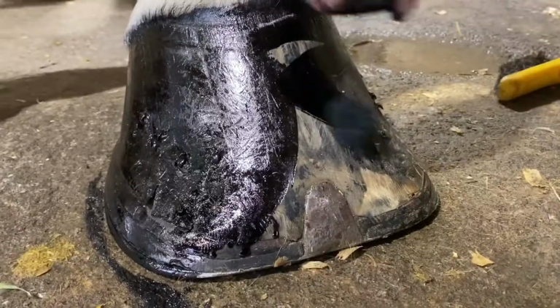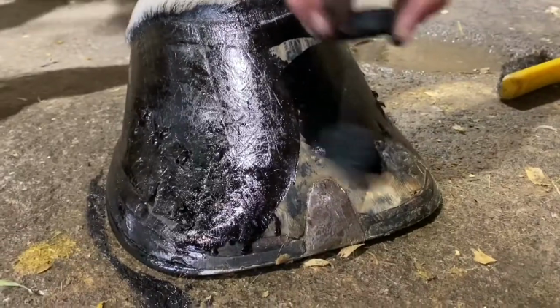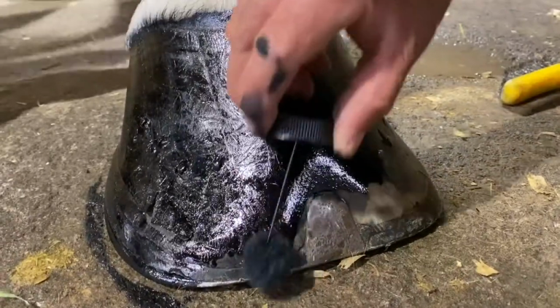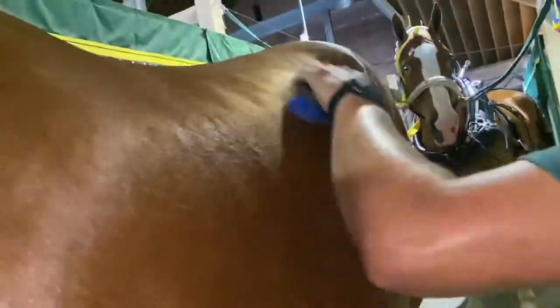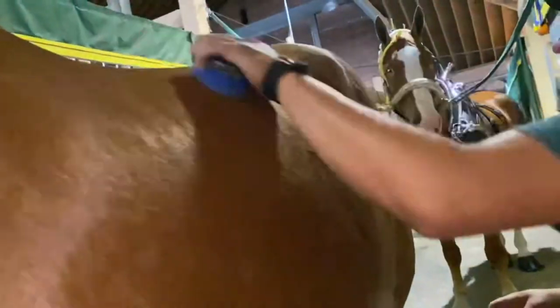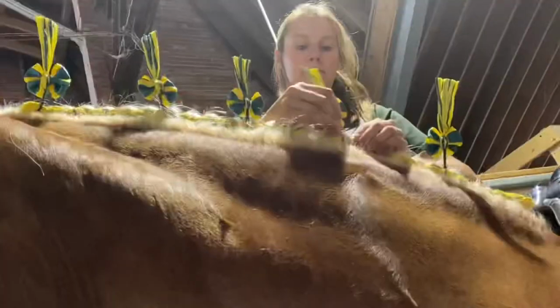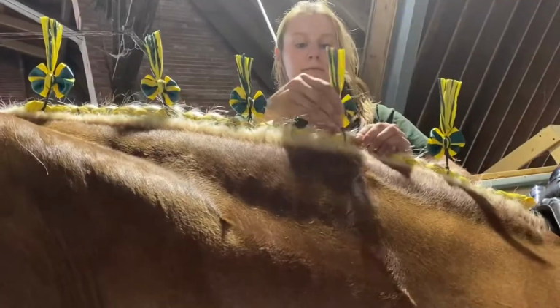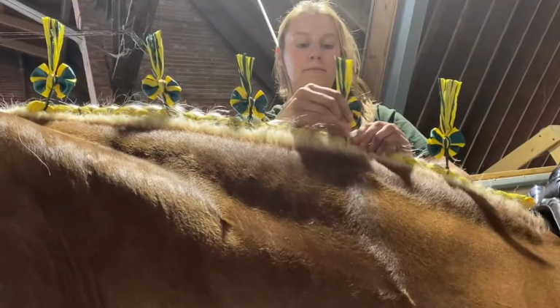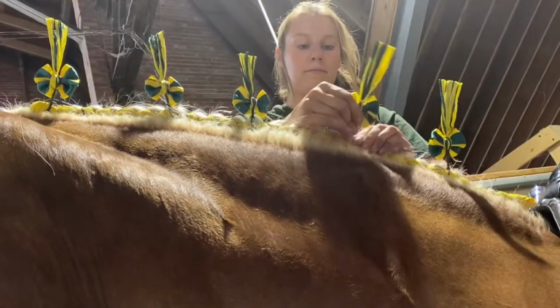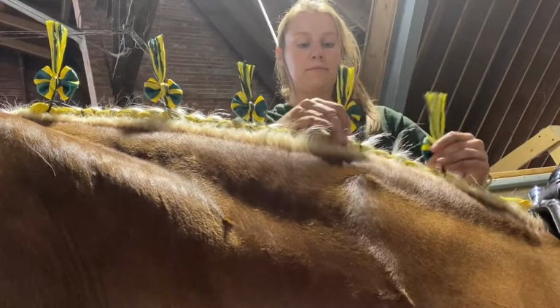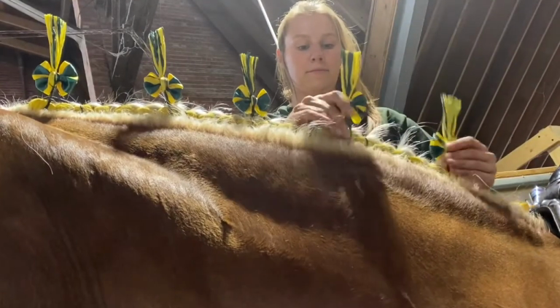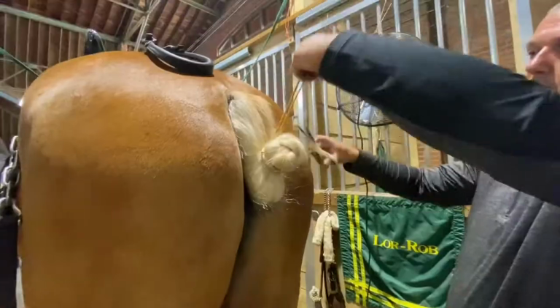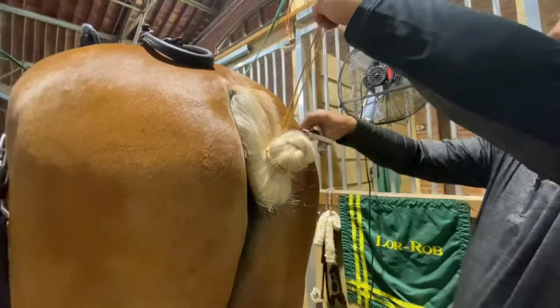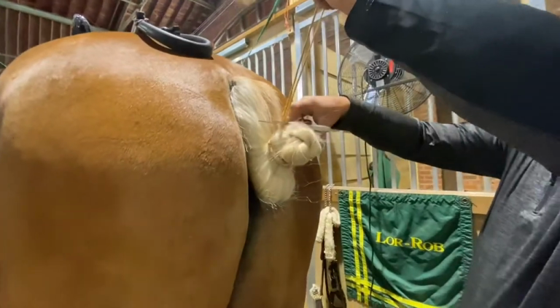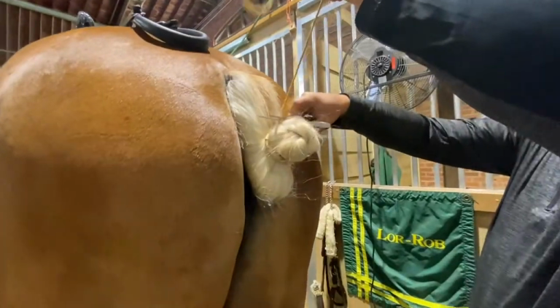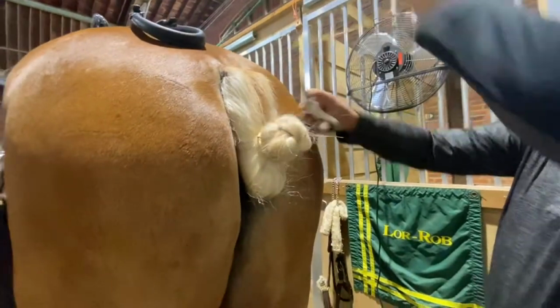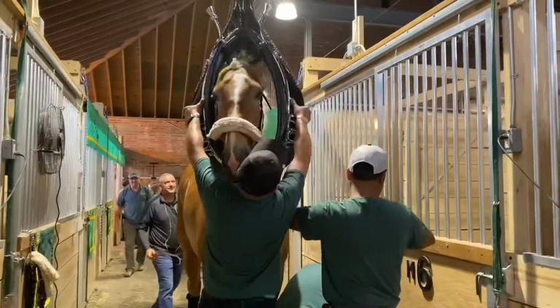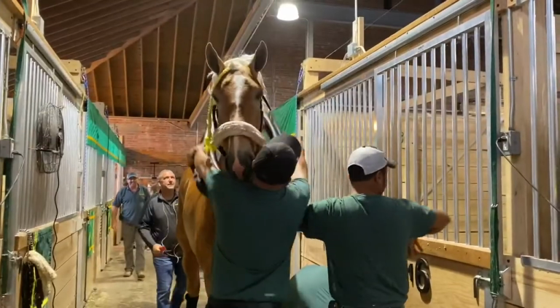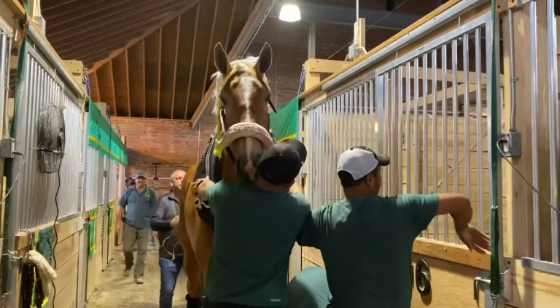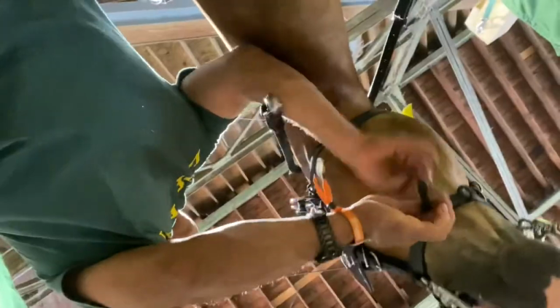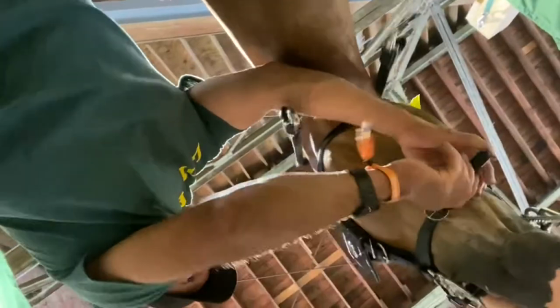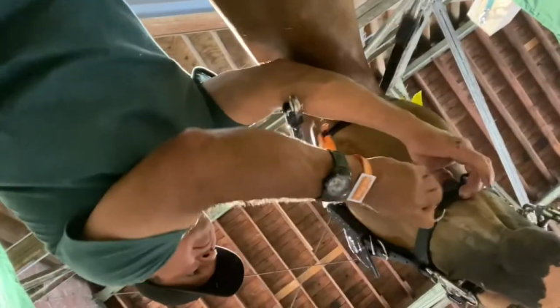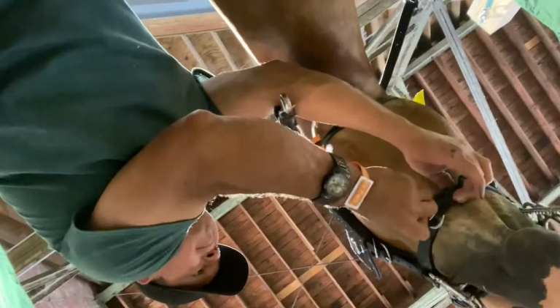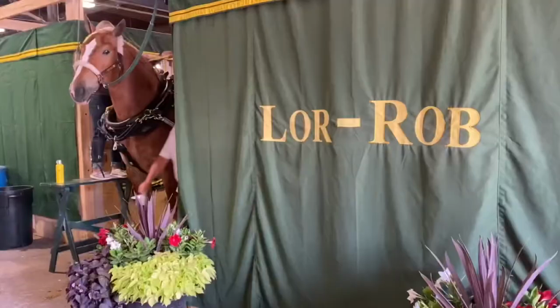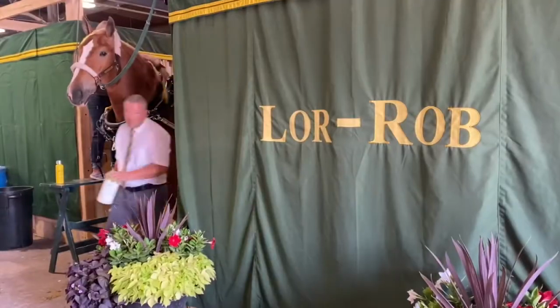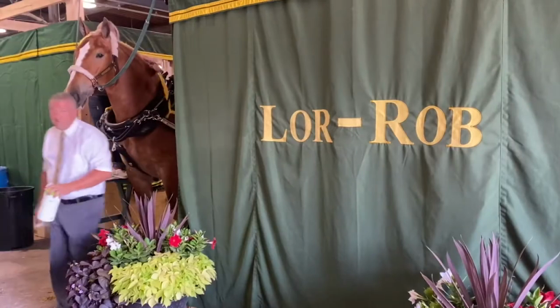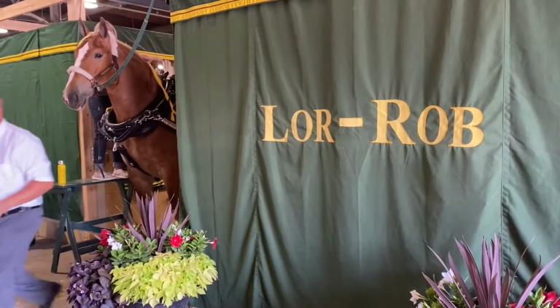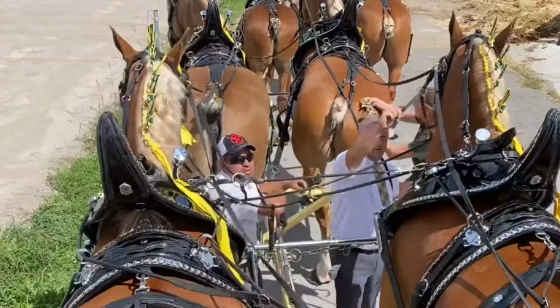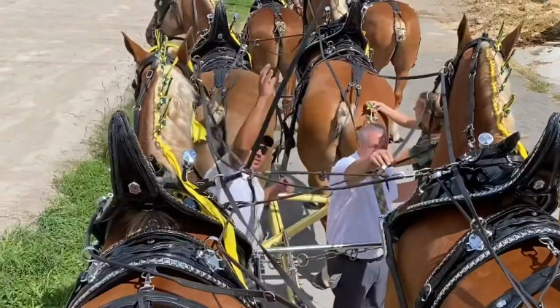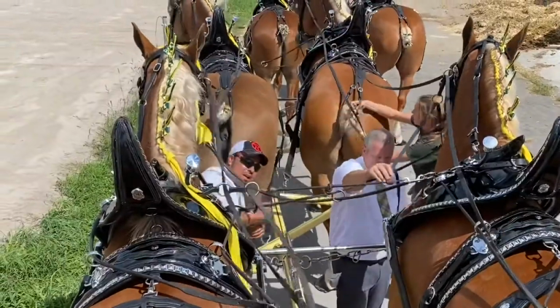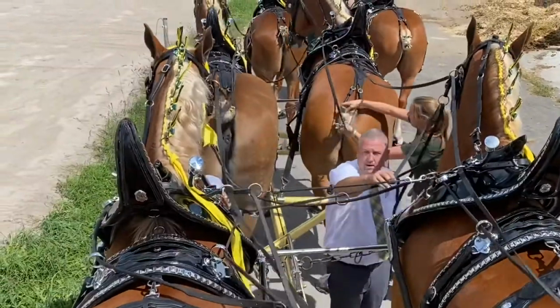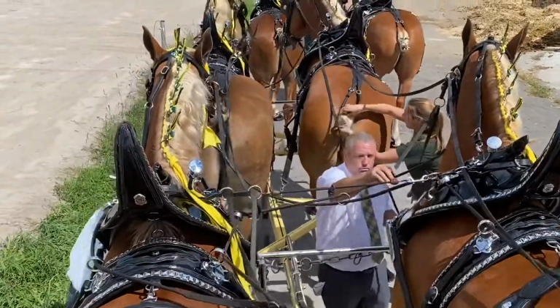We polished their feet, we brushed them, we put a mane roll in their mane and their tails, and then we harness. The last step is we get ourselves dressed up and ready and then we hook all six together for the class.